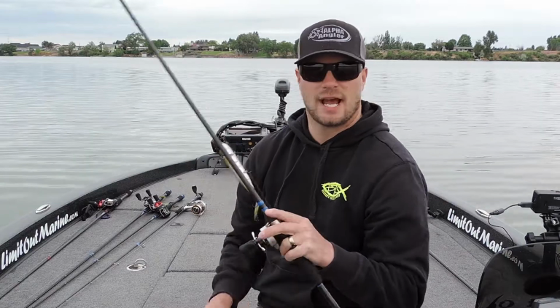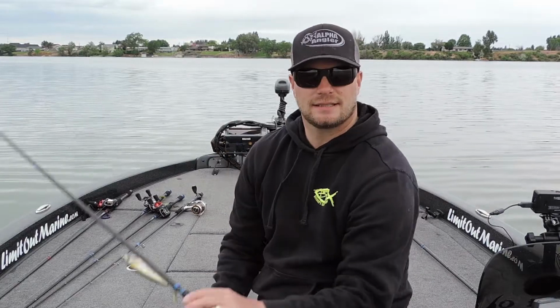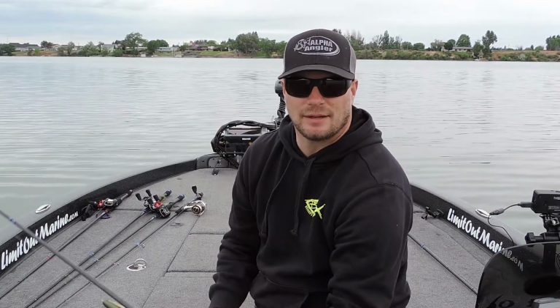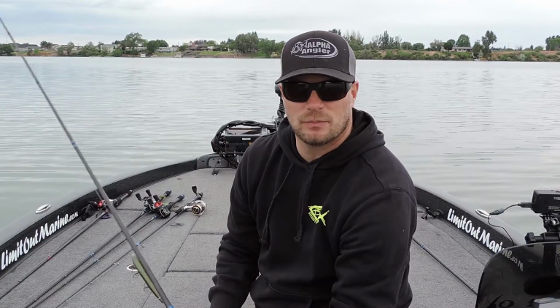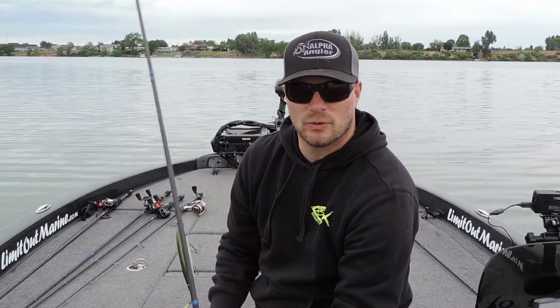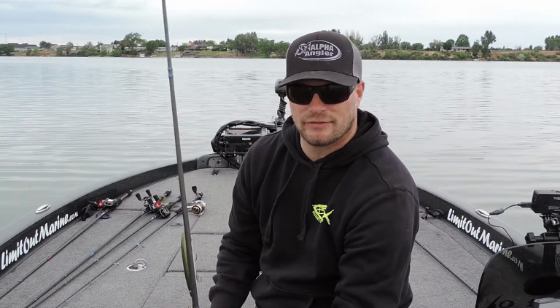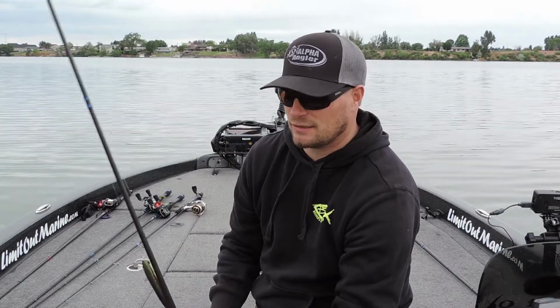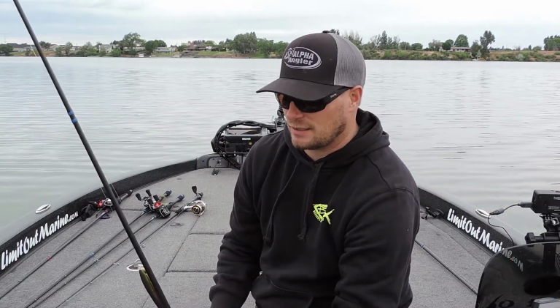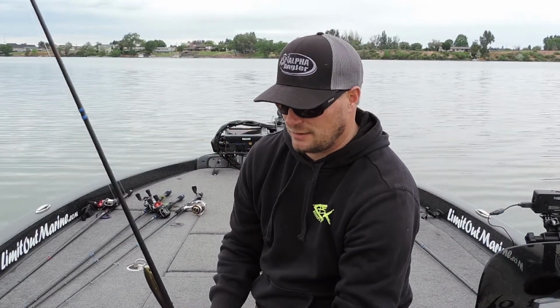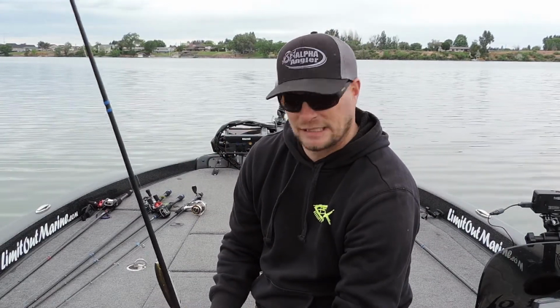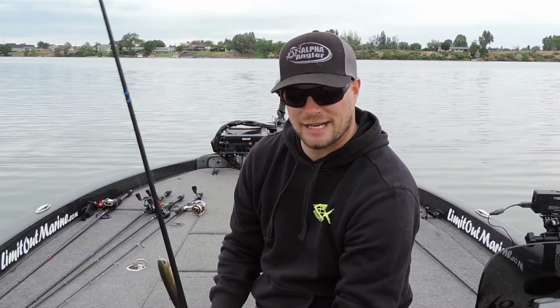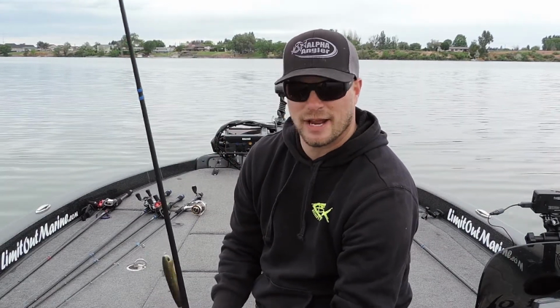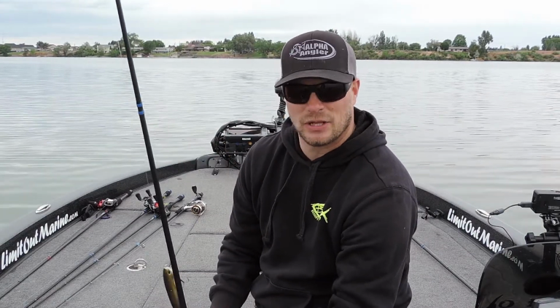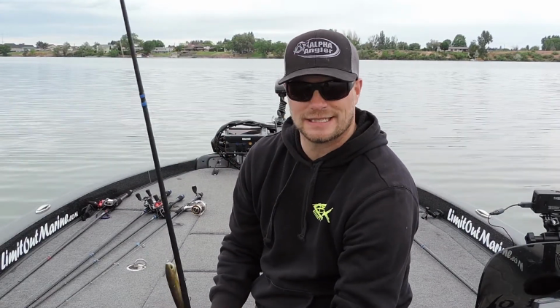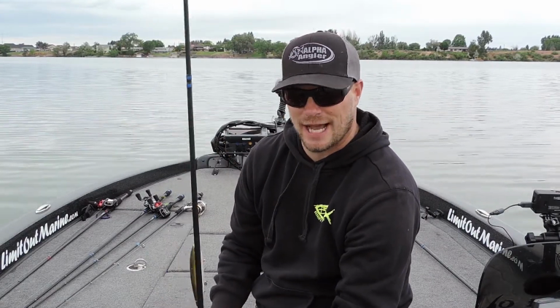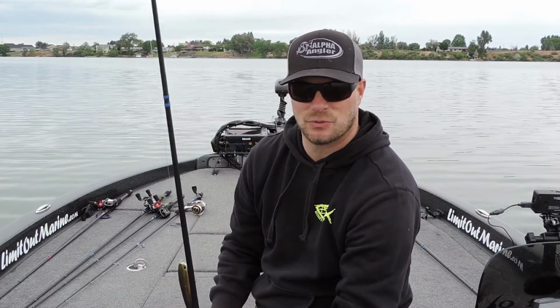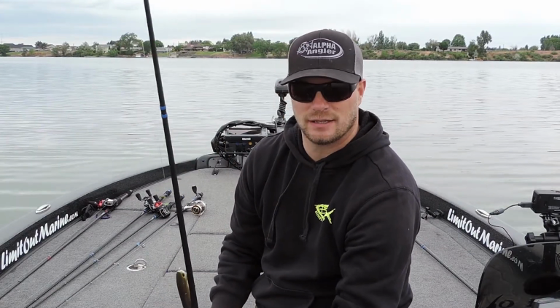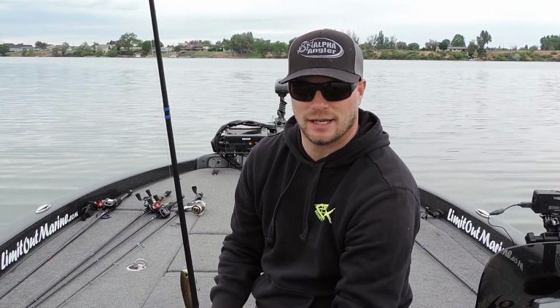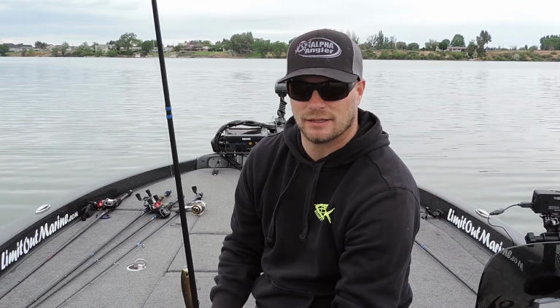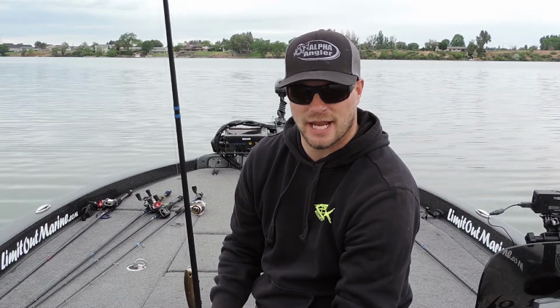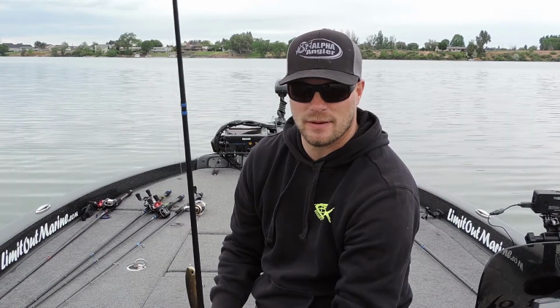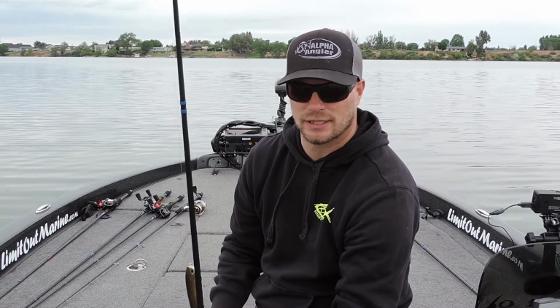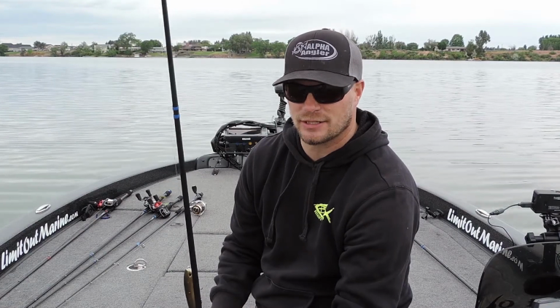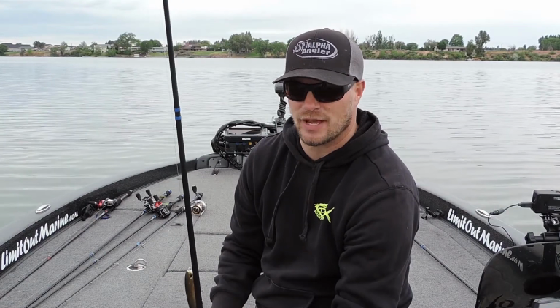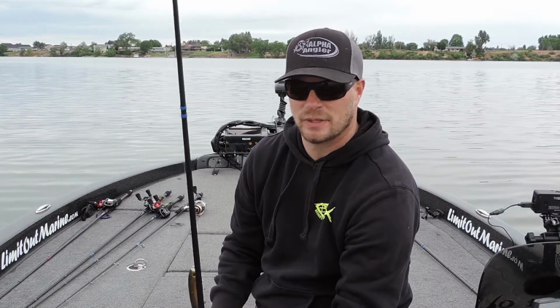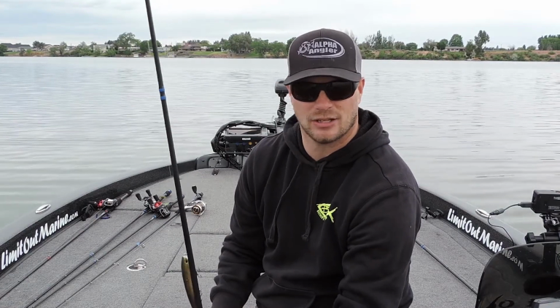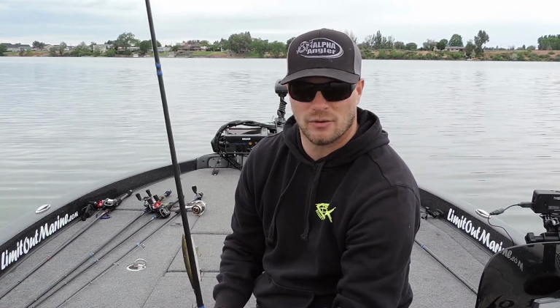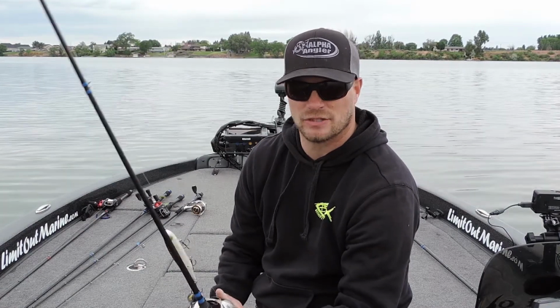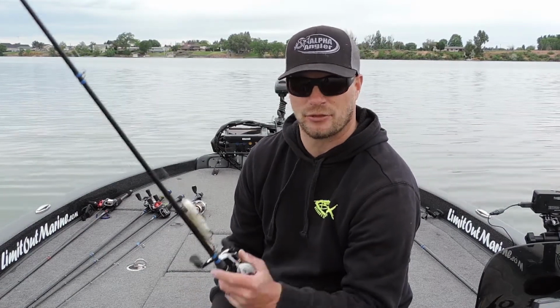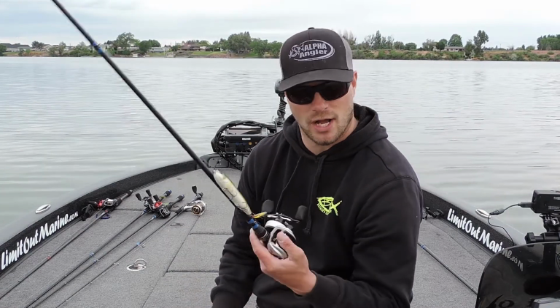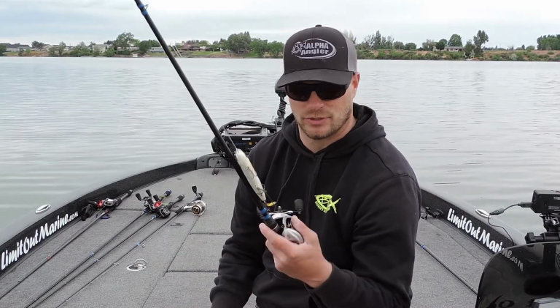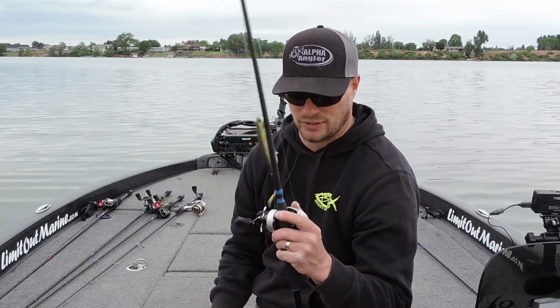Hey guys, I'm Jake Boomer with Alpha Angler. In light of Brandon Paulinick's last win, the Sam Rayburn Elite Series event, we've been getting a lot of questions about the rods he was using.